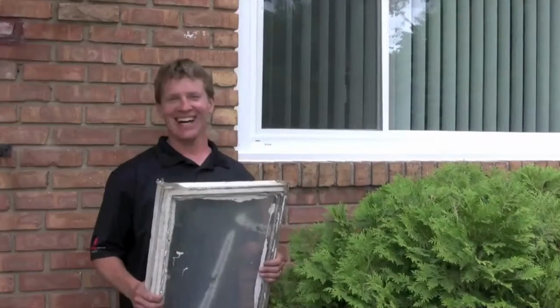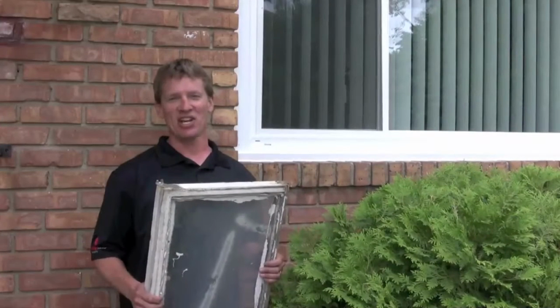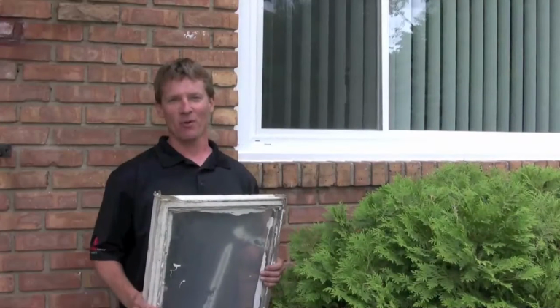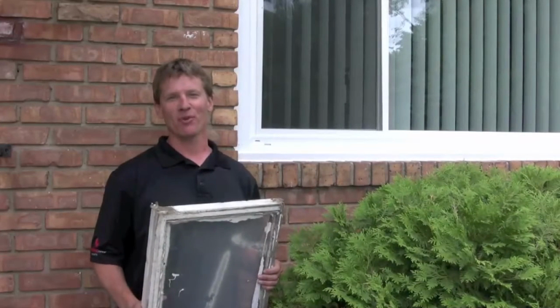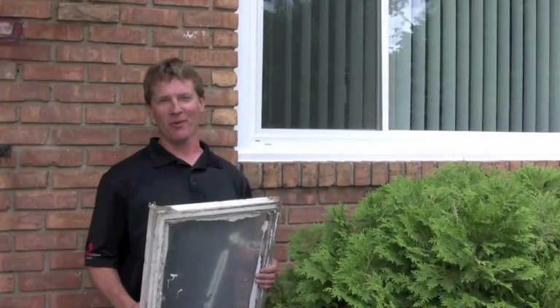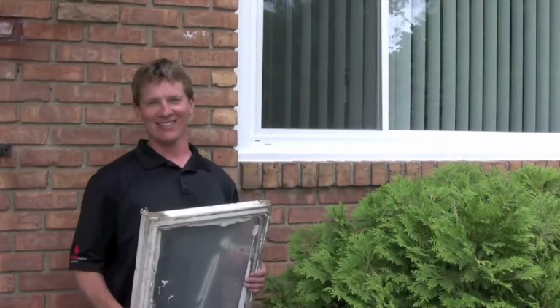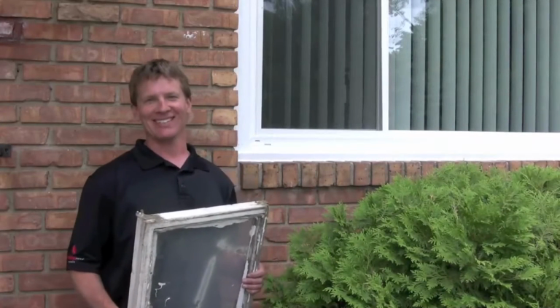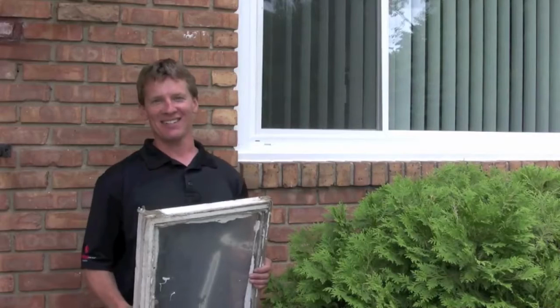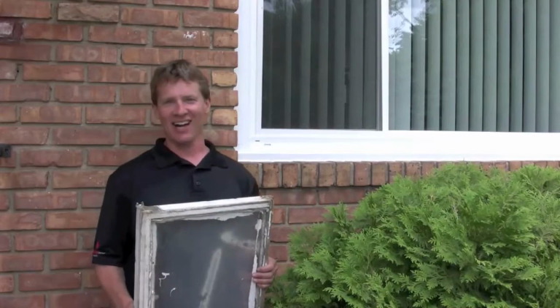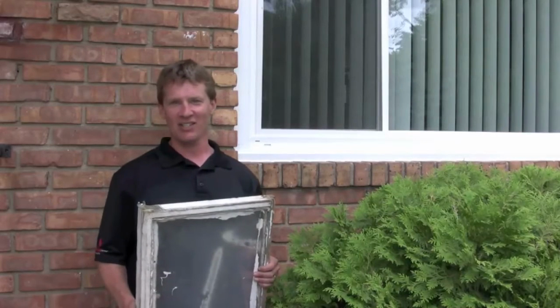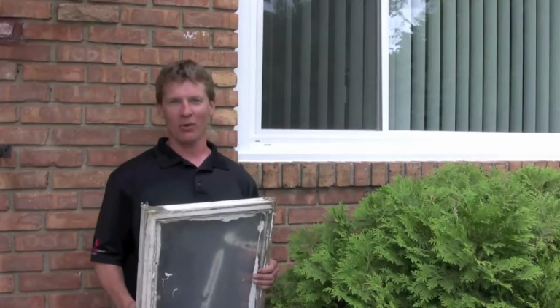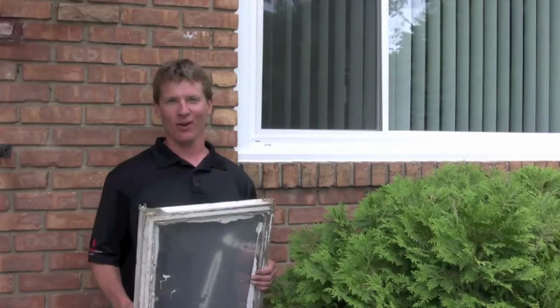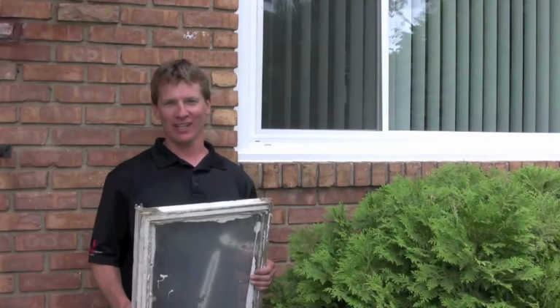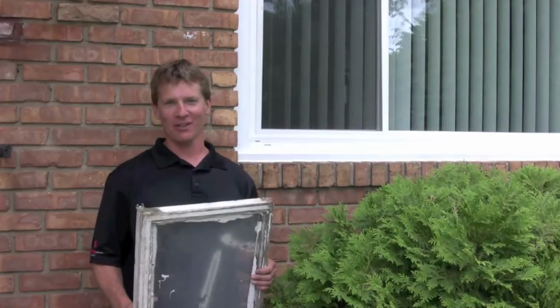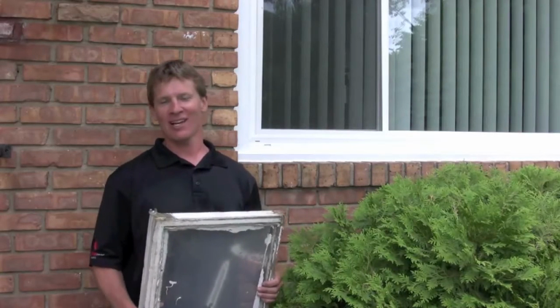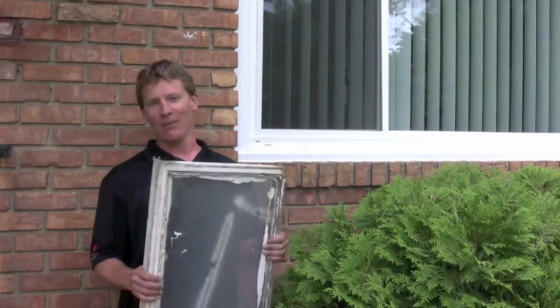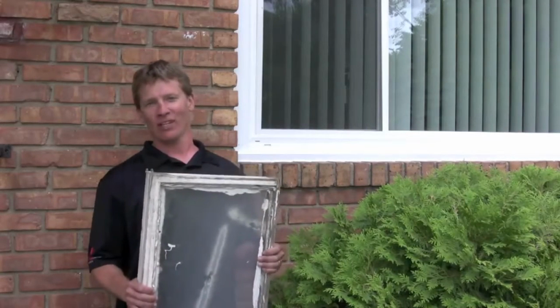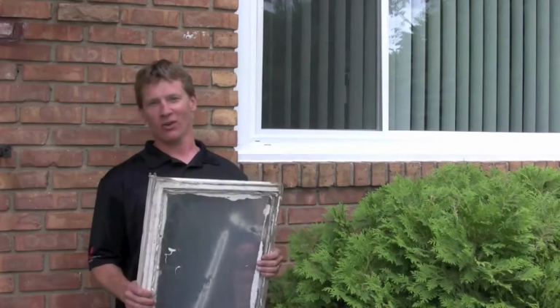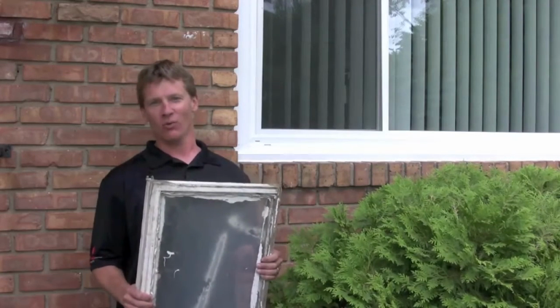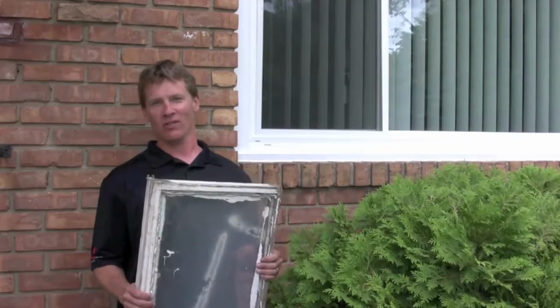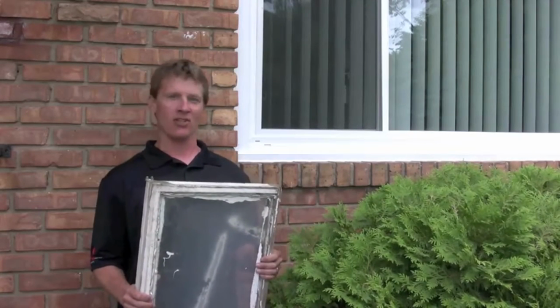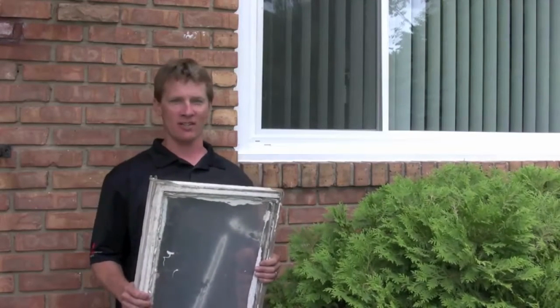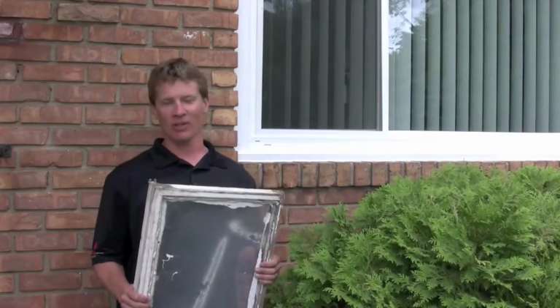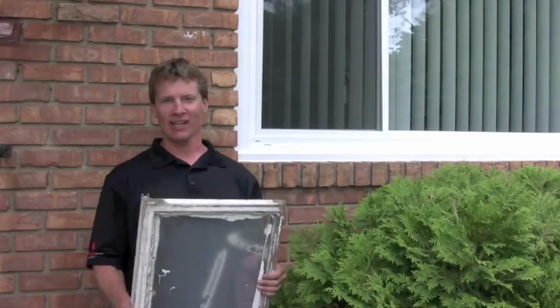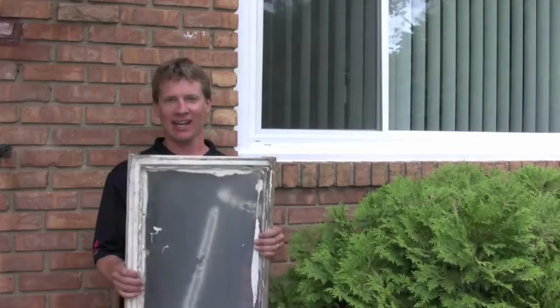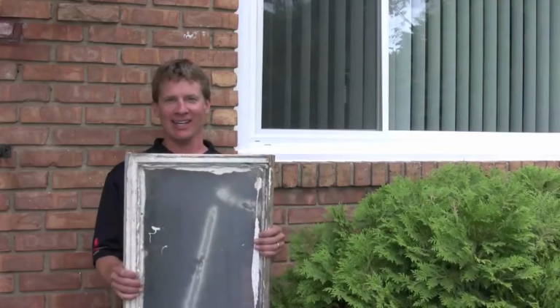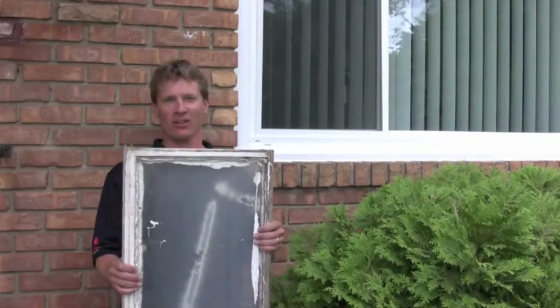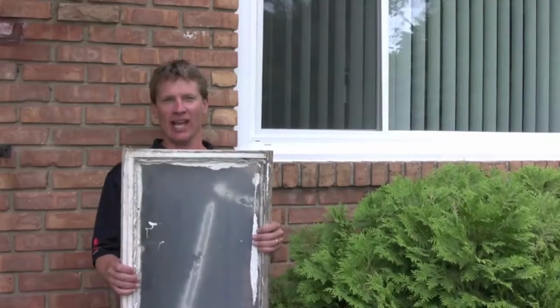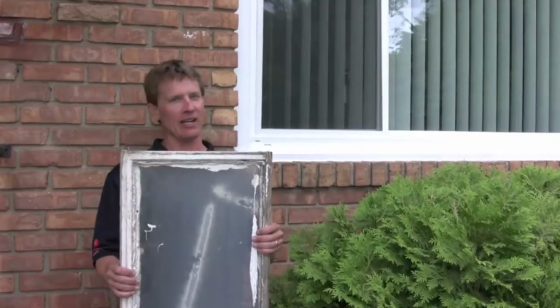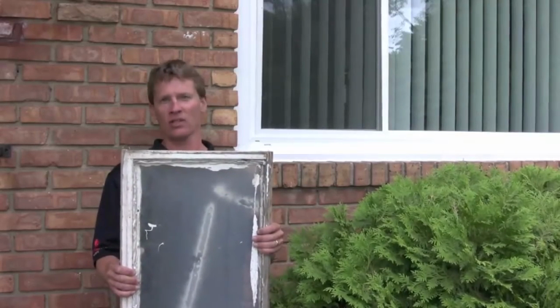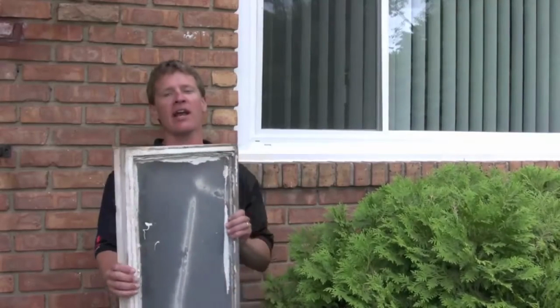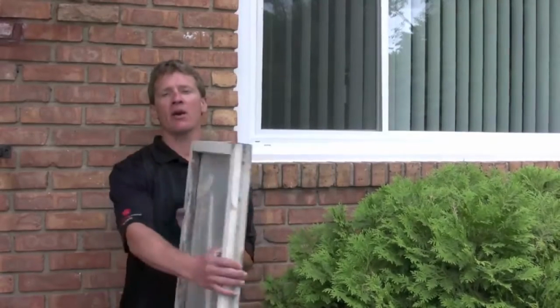Hi, Jay Moore with Improve More Remodeling. Today's nugget of knowledge: out with the old, in with the new. I'm holding this old wood window sash out of this building. Take a look at it — it looks terrible.